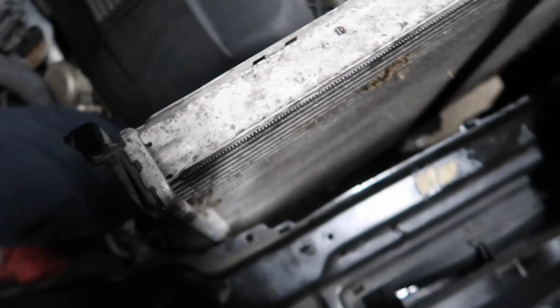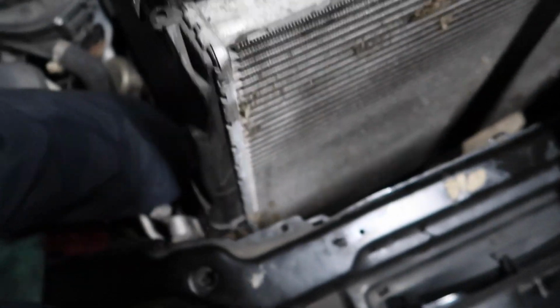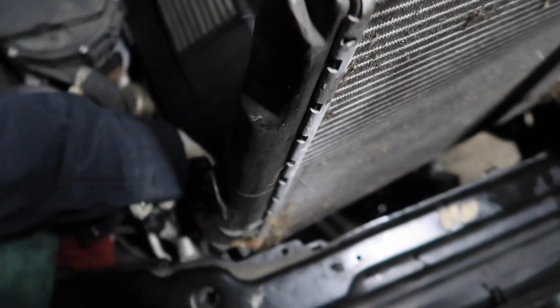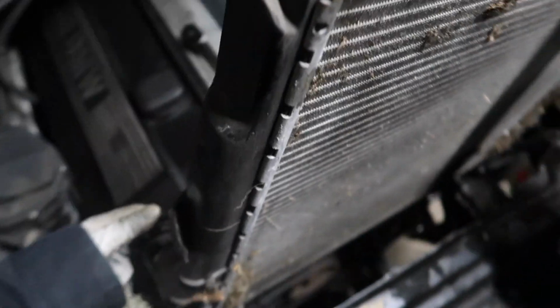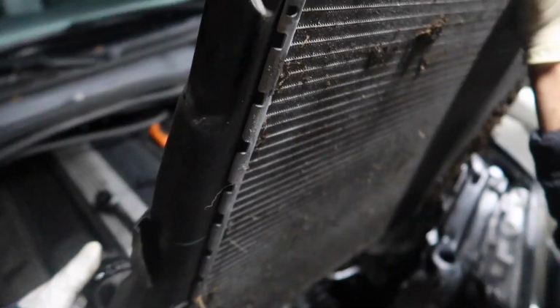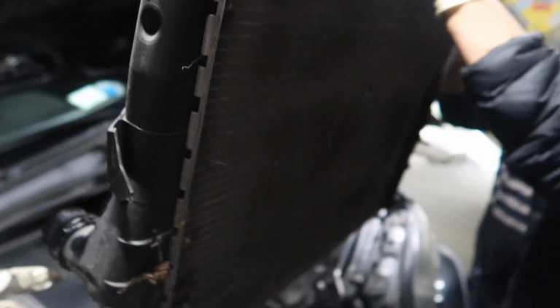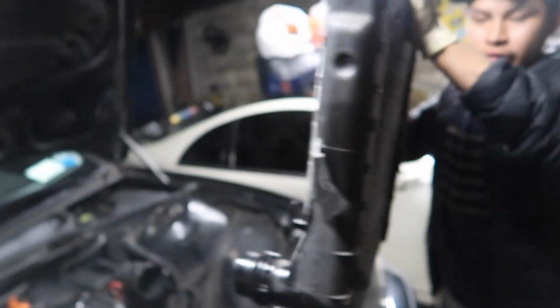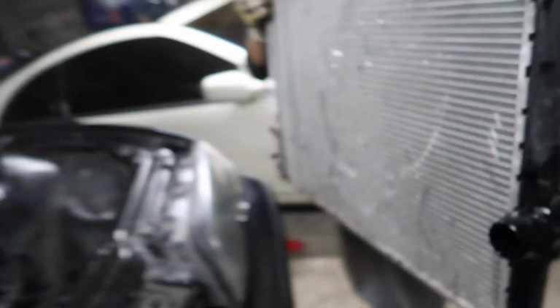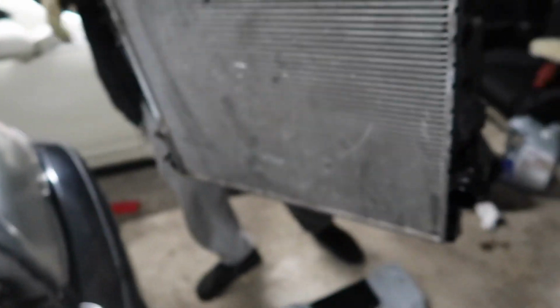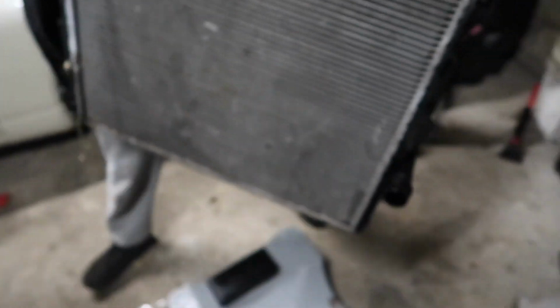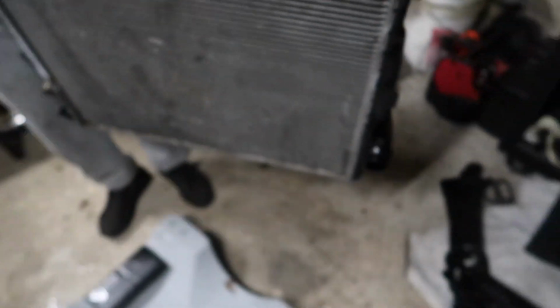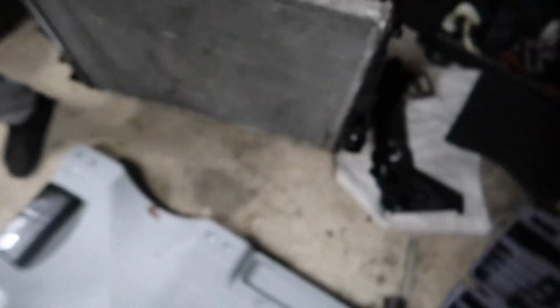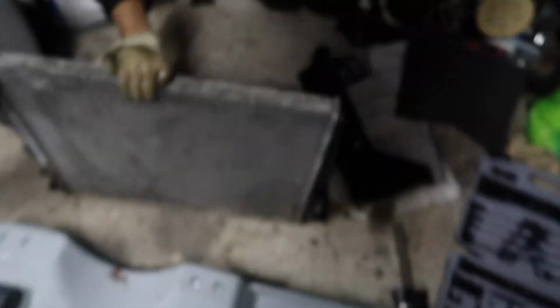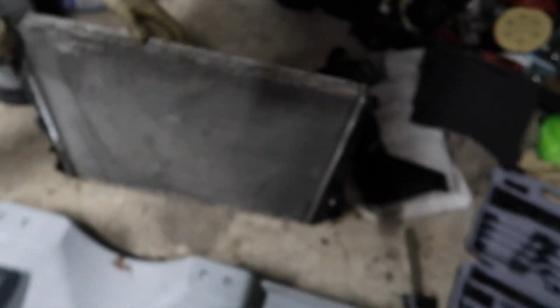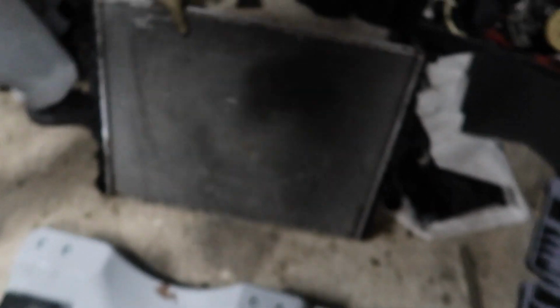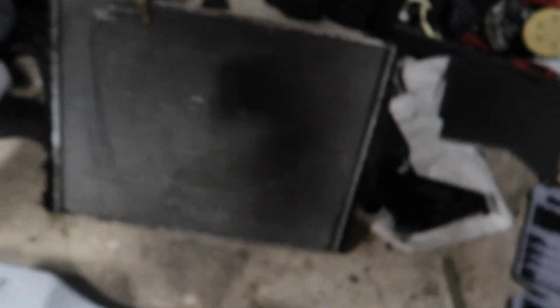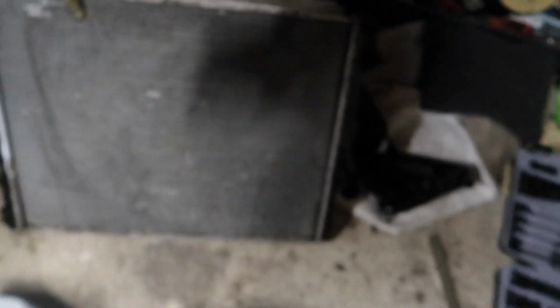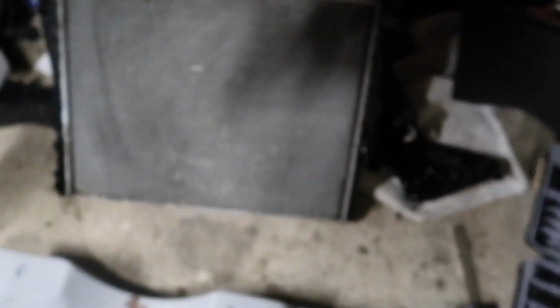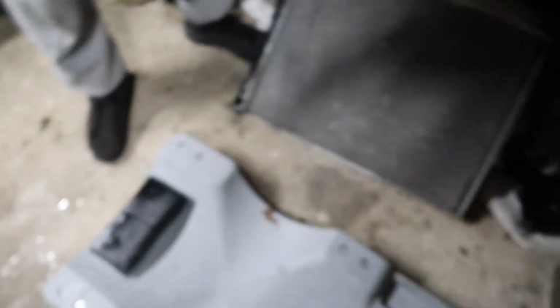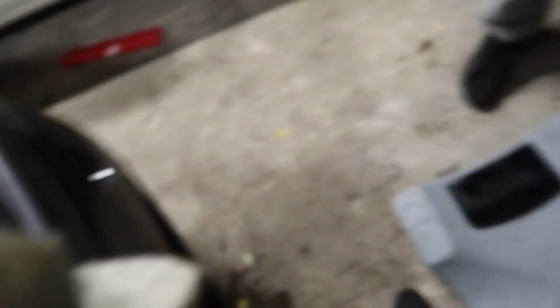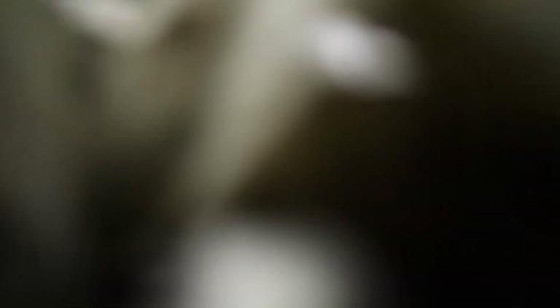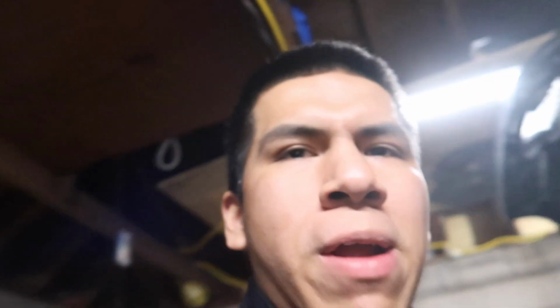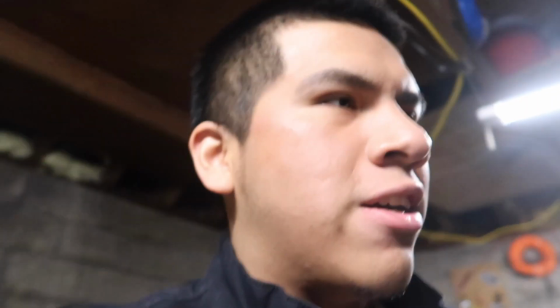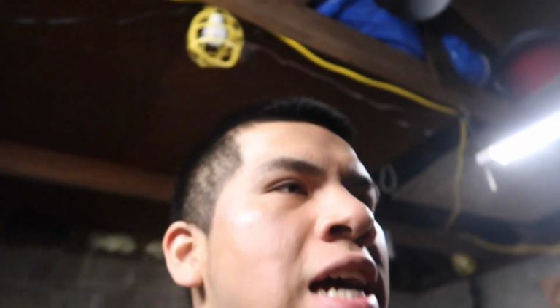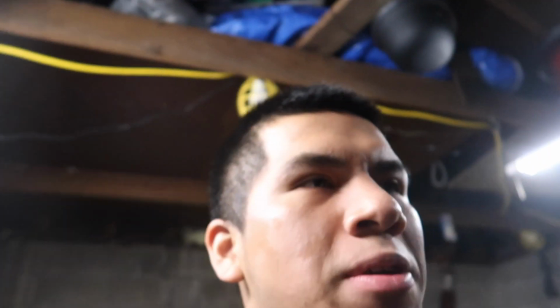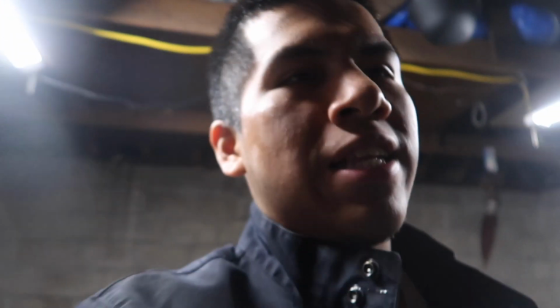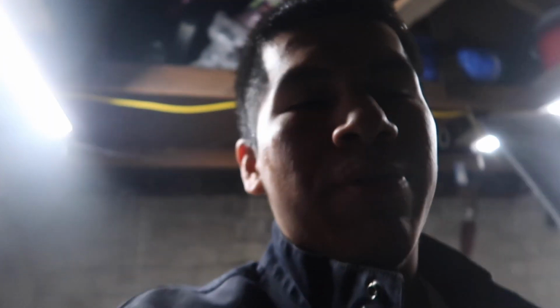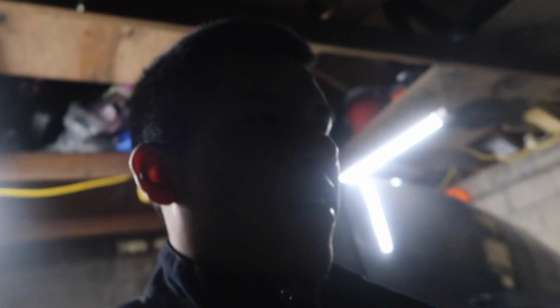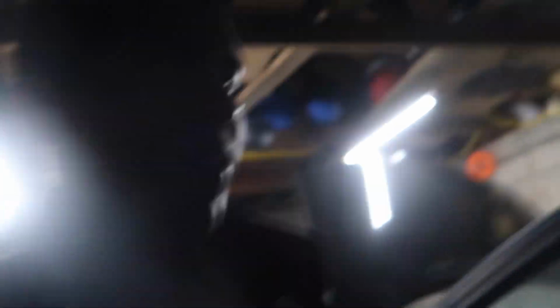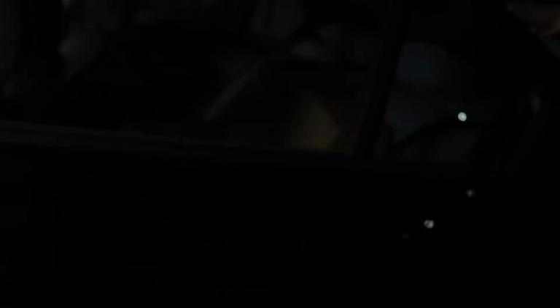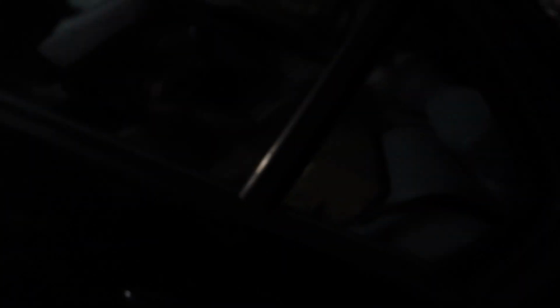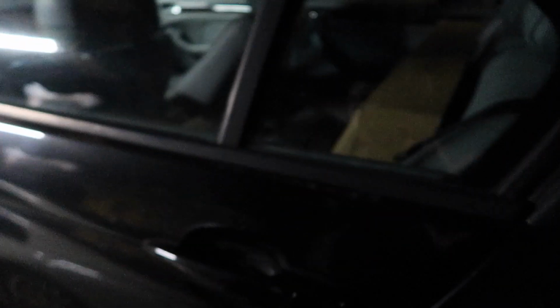There you go — got the radiator out. Look how dirty that is. Radiator's out, guys. Time to put in this new radiator. Got it in the back of my car.